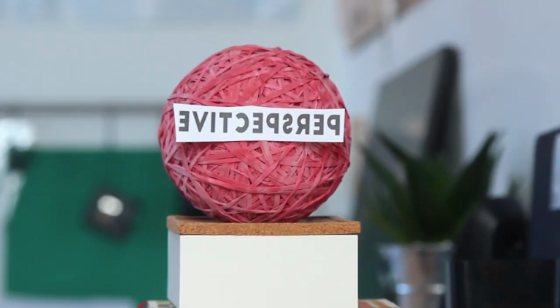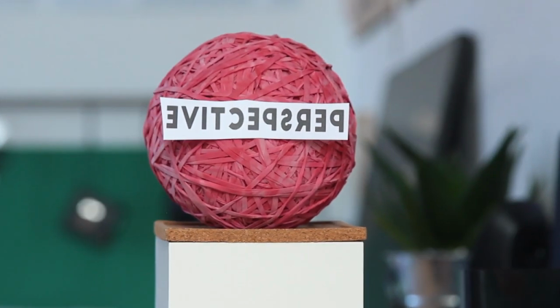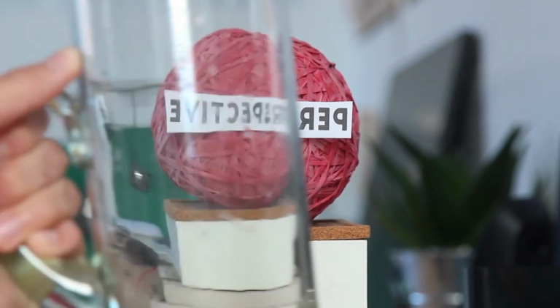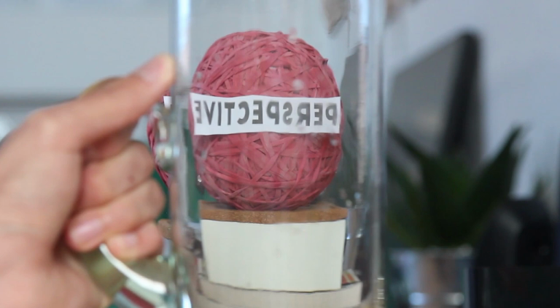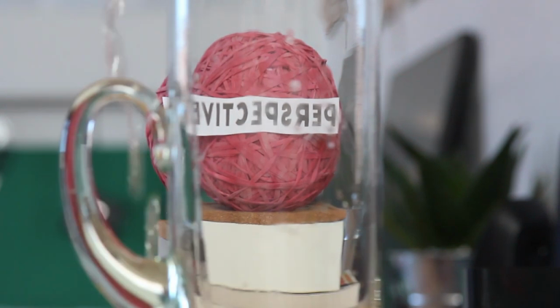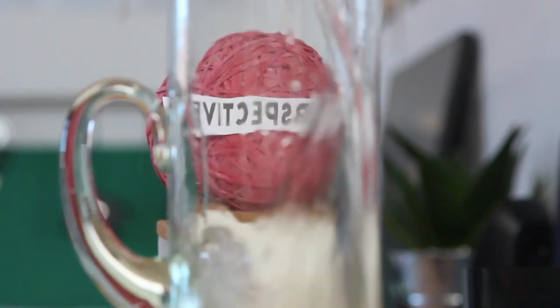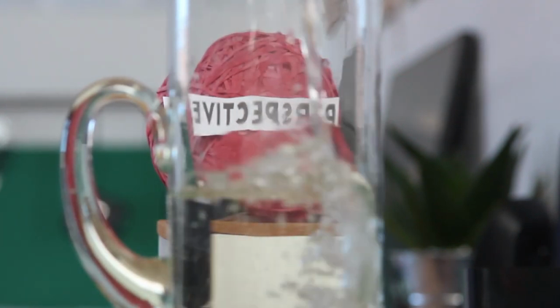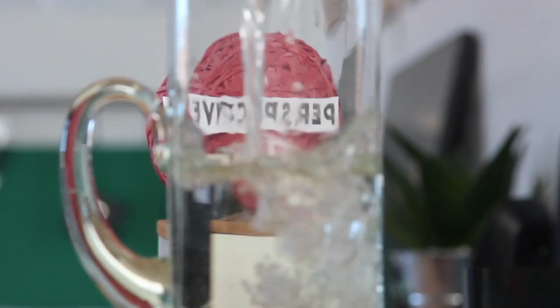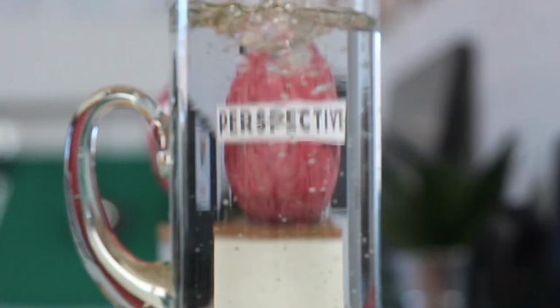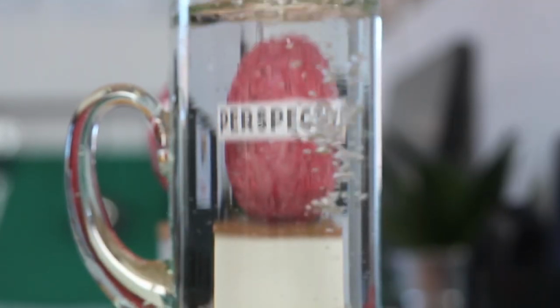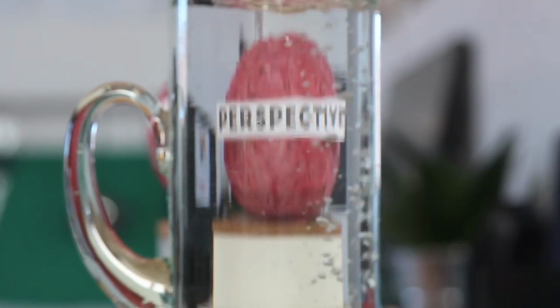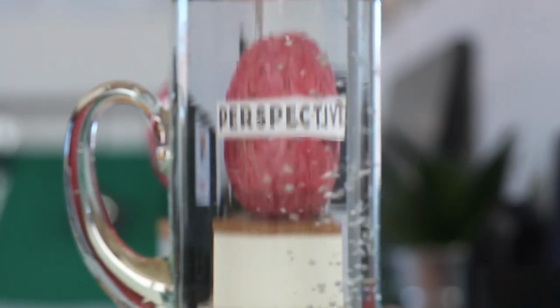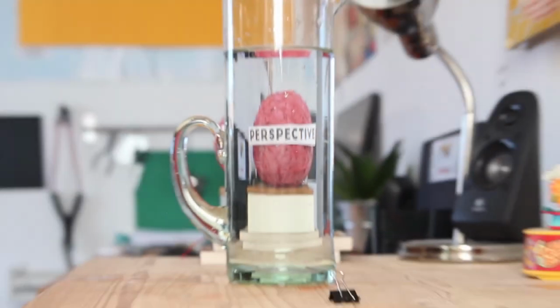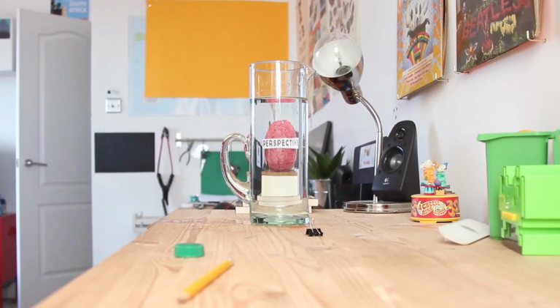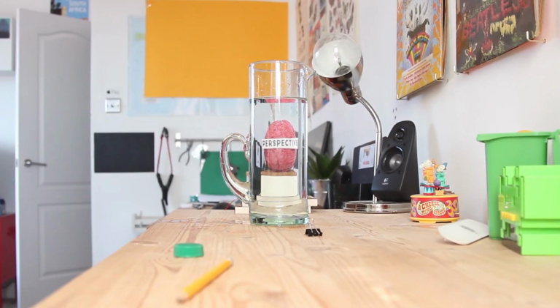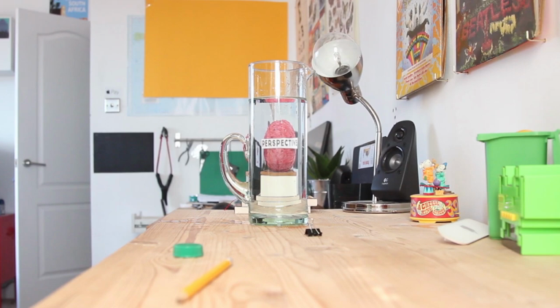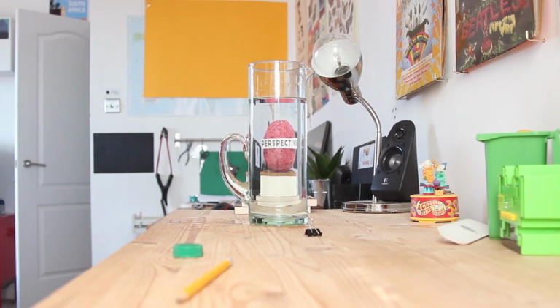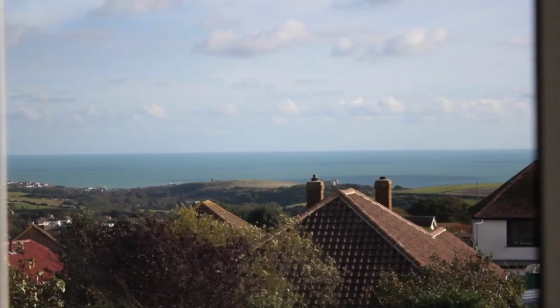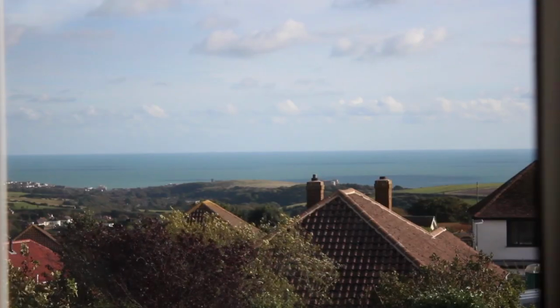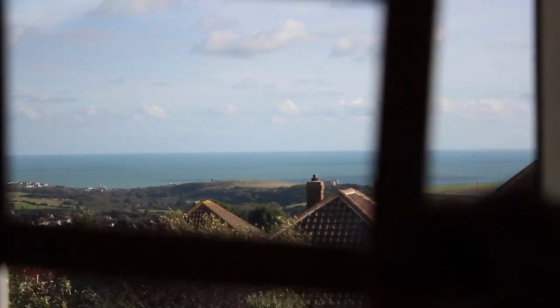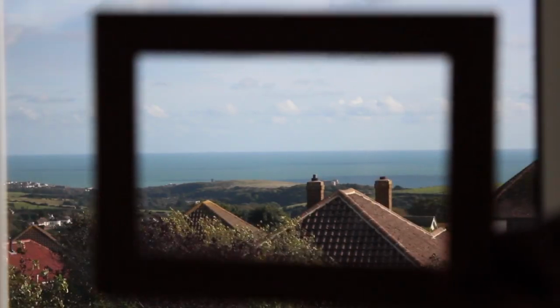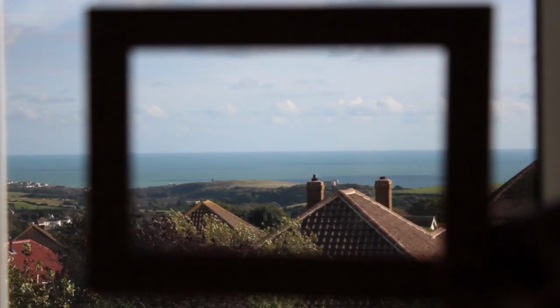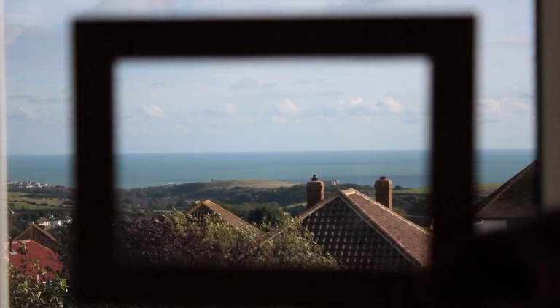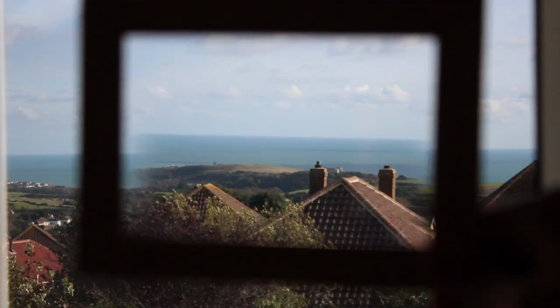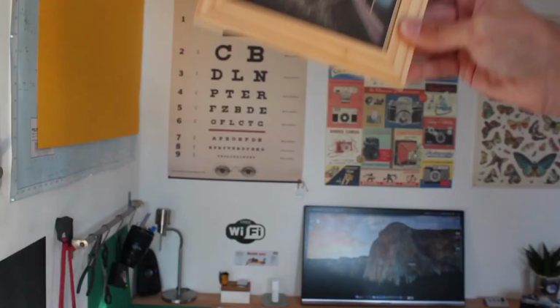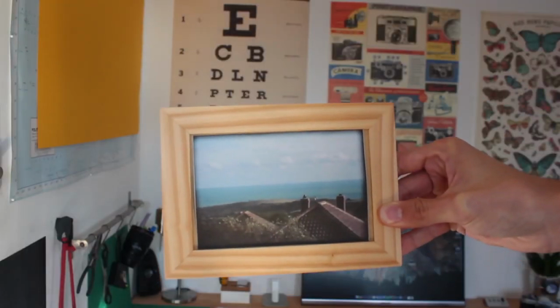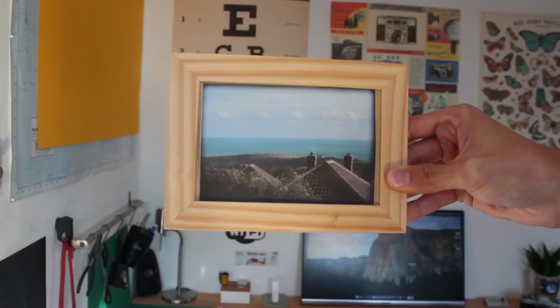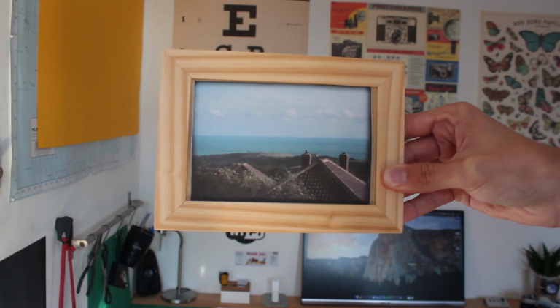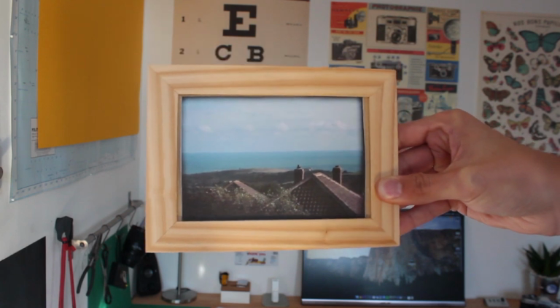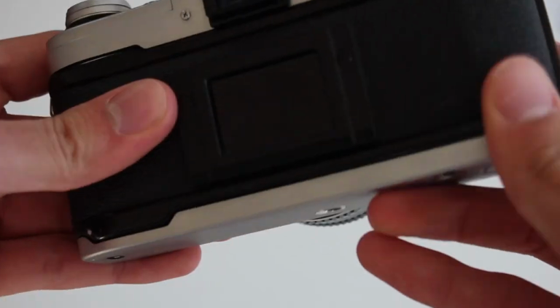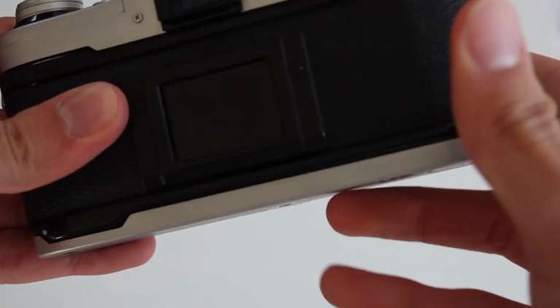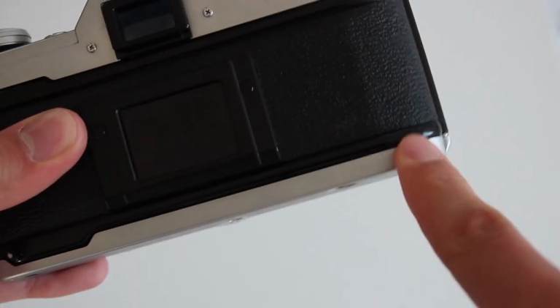It also gives you a whole new perspective. As you only have 36 photos, you really take care in what you shoot, often making you think a lot more about framing, lighting, and even how important each photo is — because, as you know, there's no delete button.